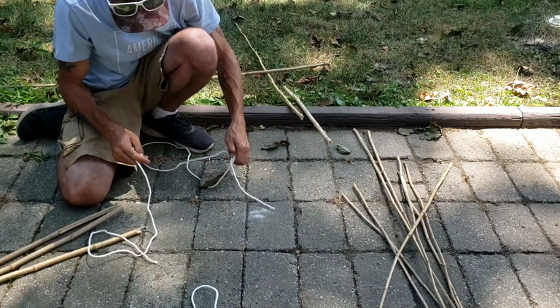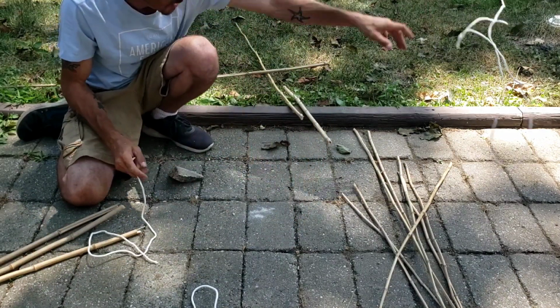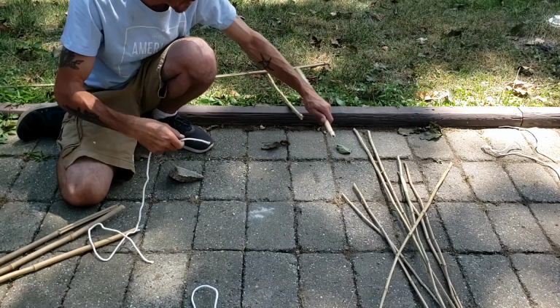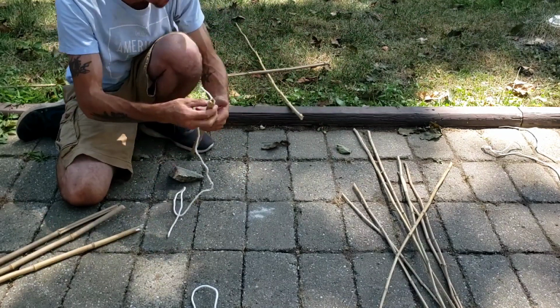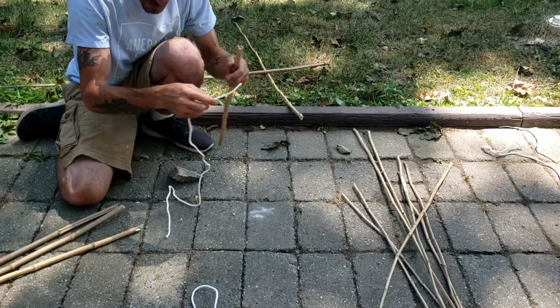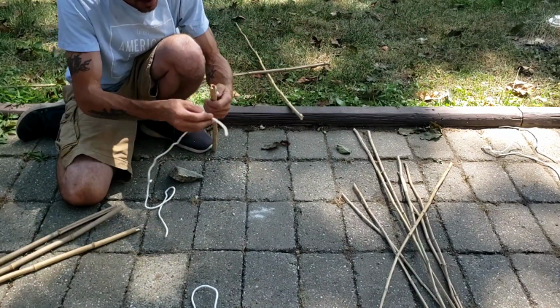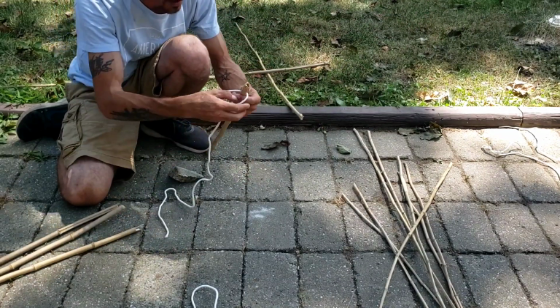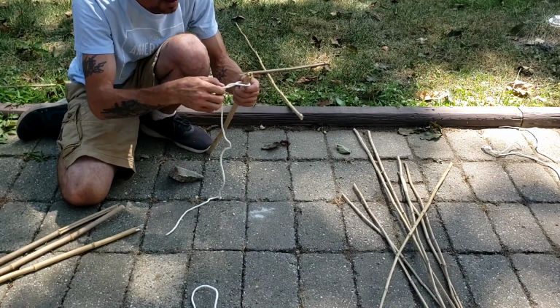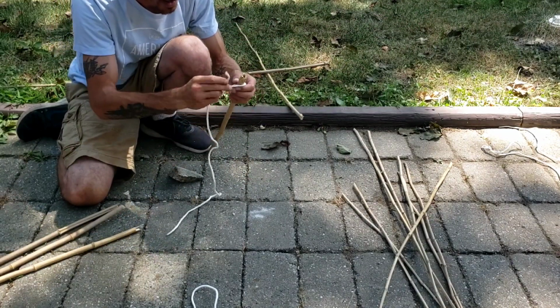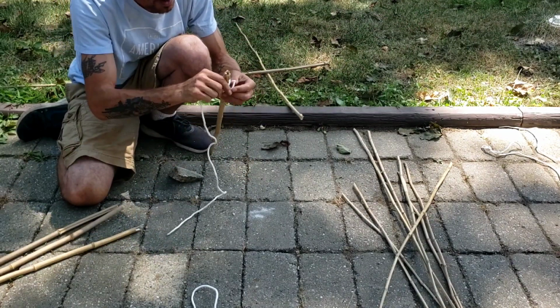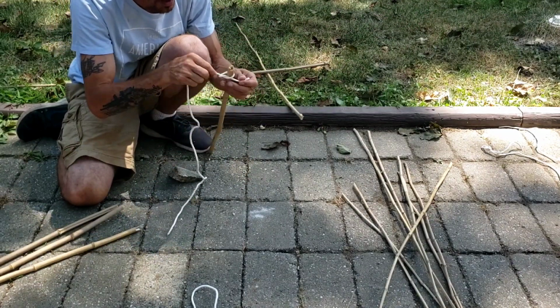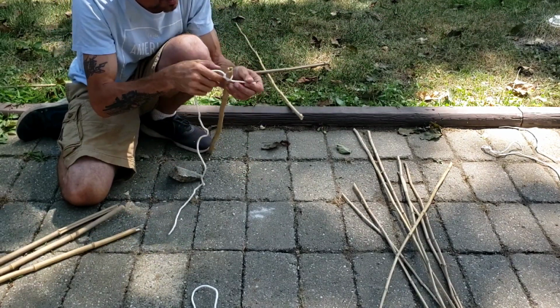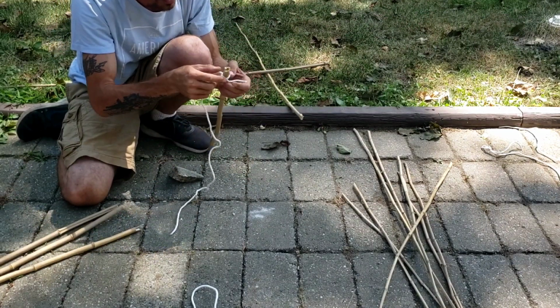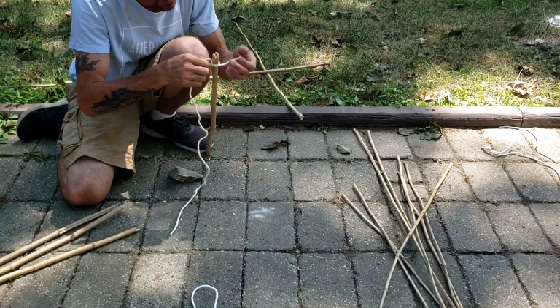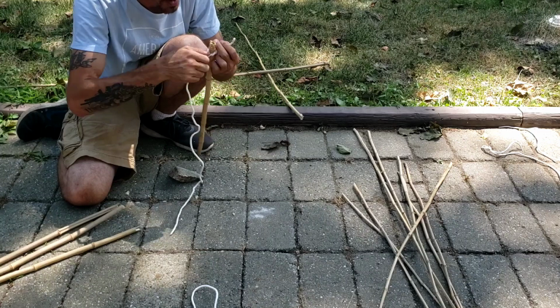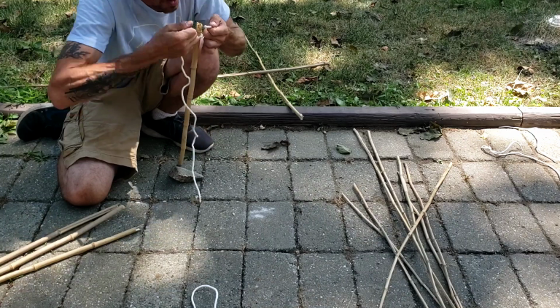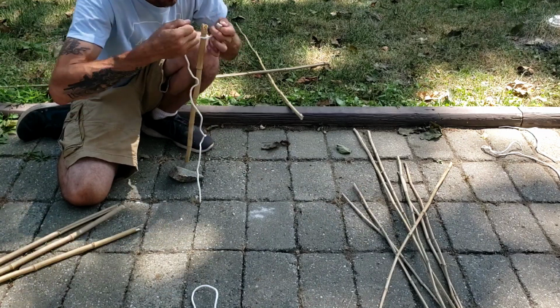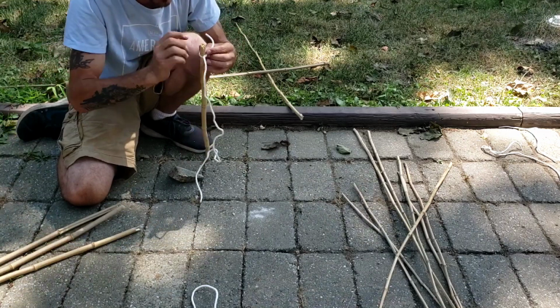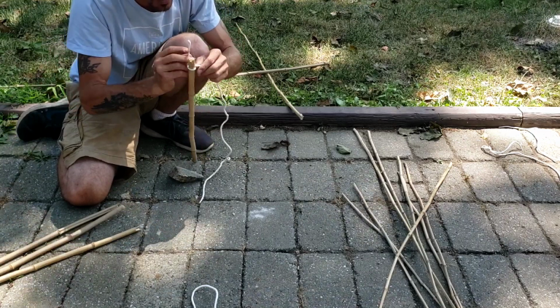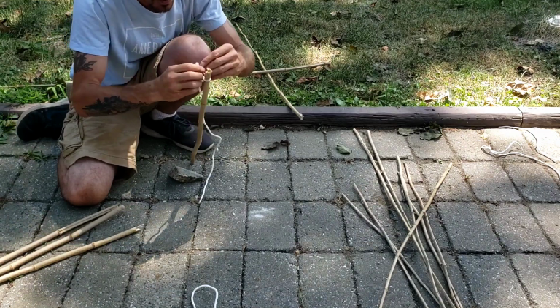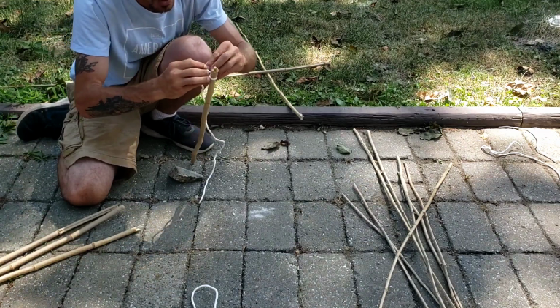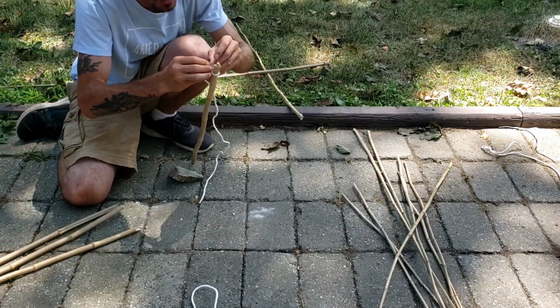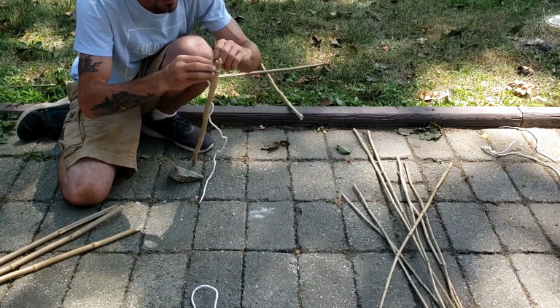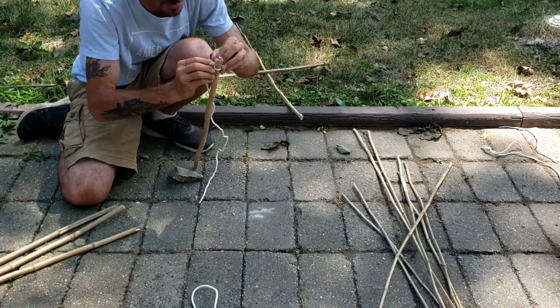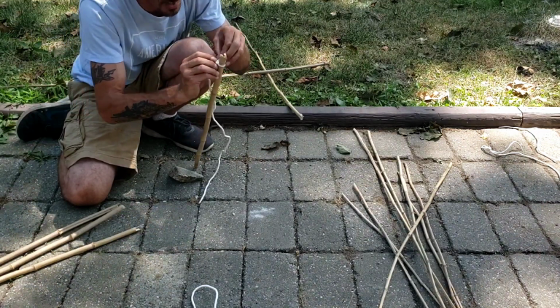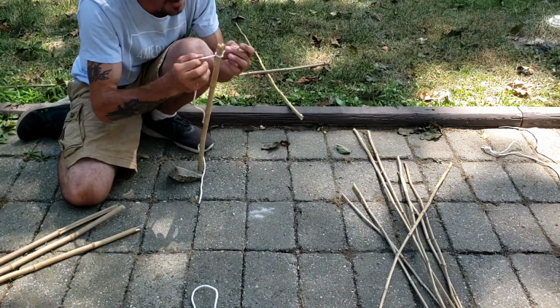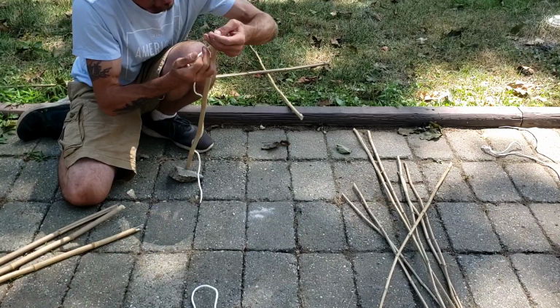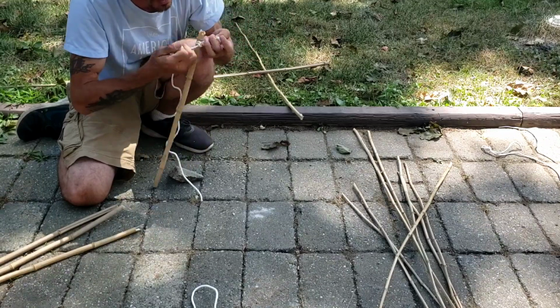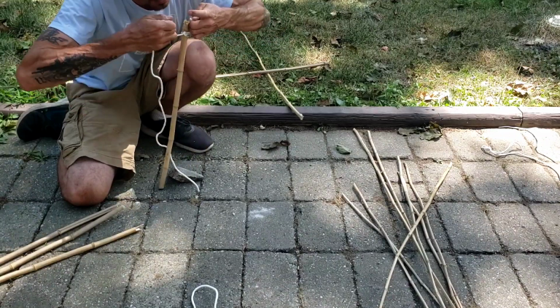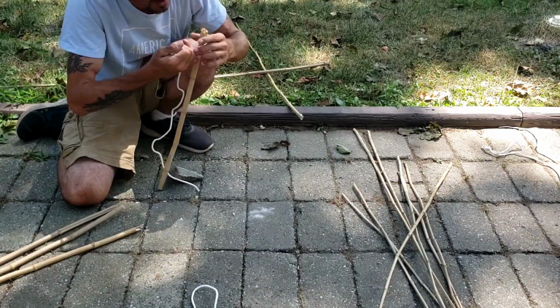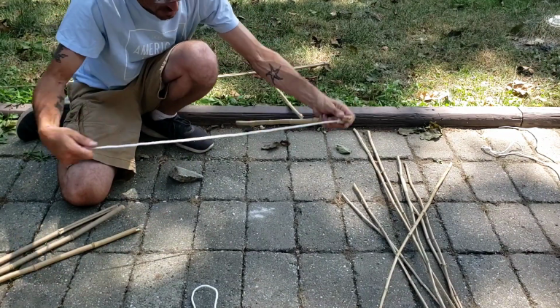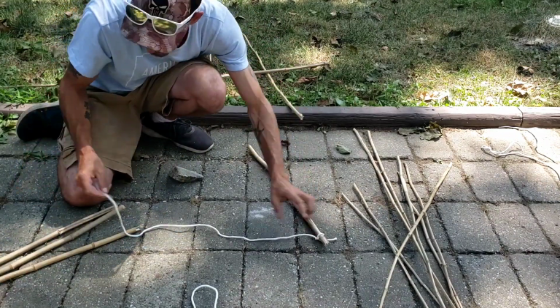We've got two pieces. So we're going to take one side — nice and tight. It's kind of a quick process if you have material that's easy, snappable like this. But regular sticks and stuff, you might have a little extra work.